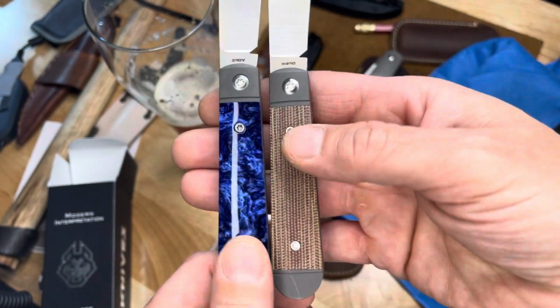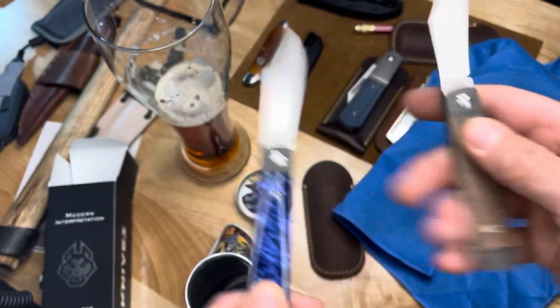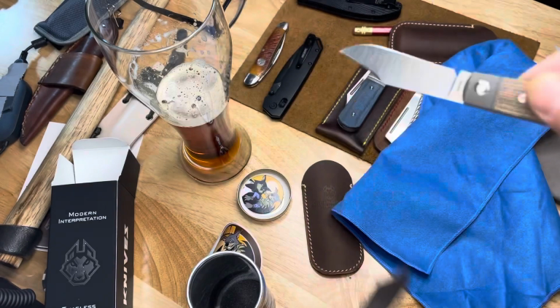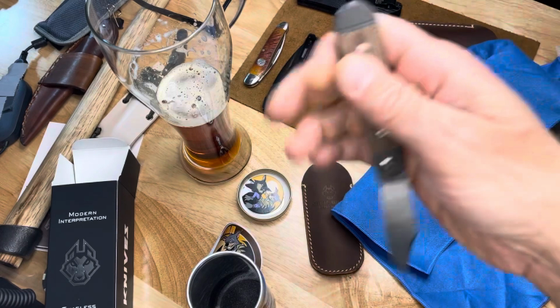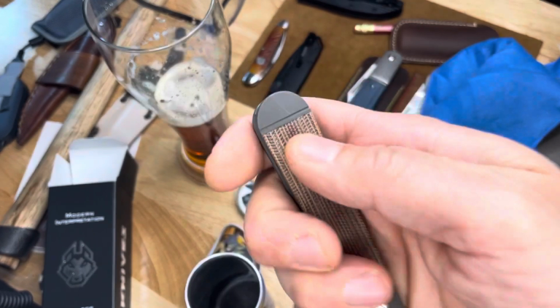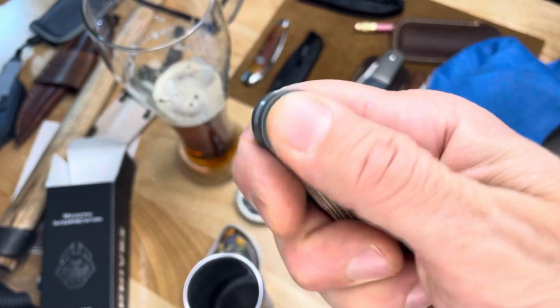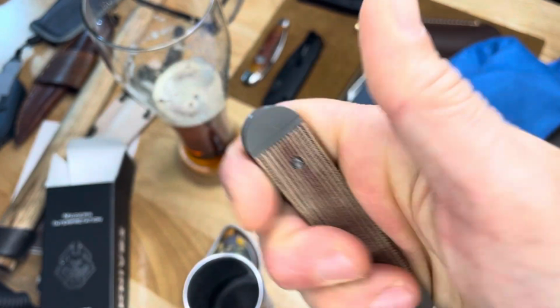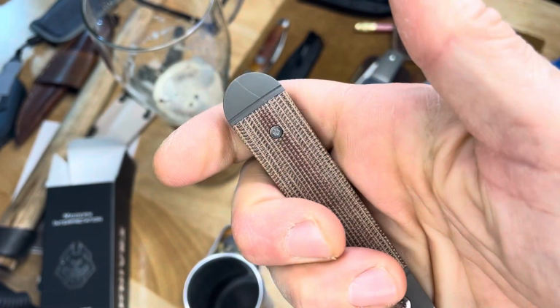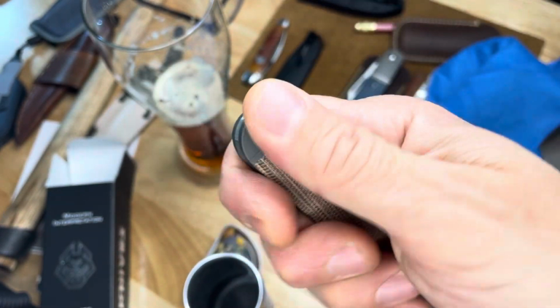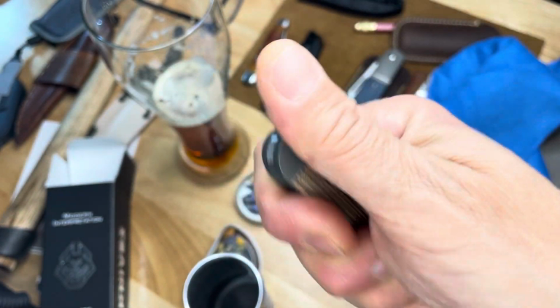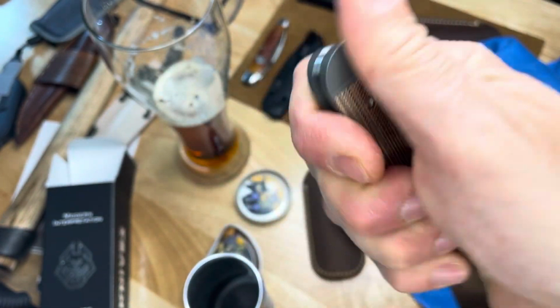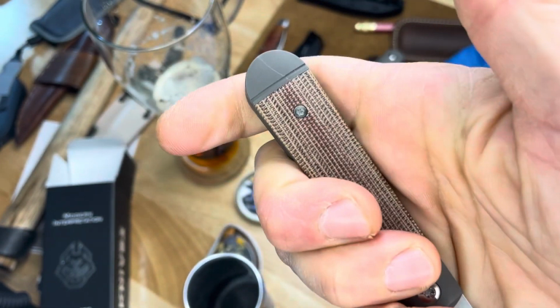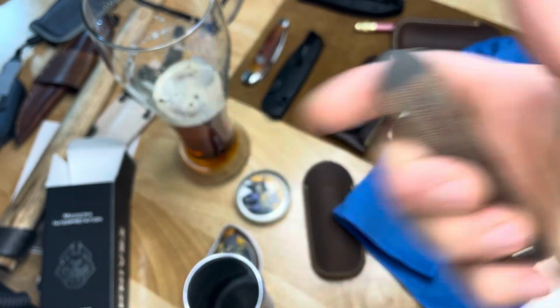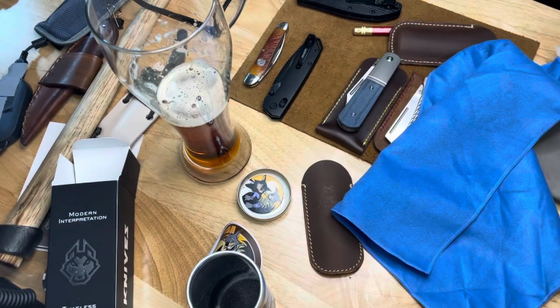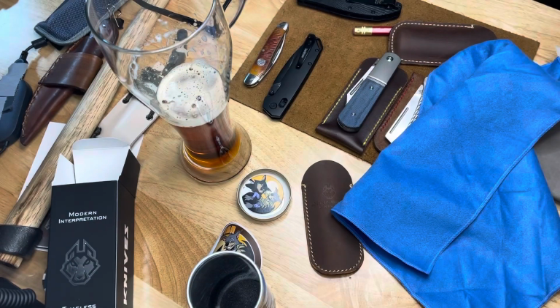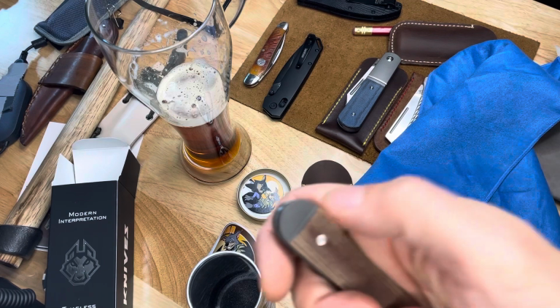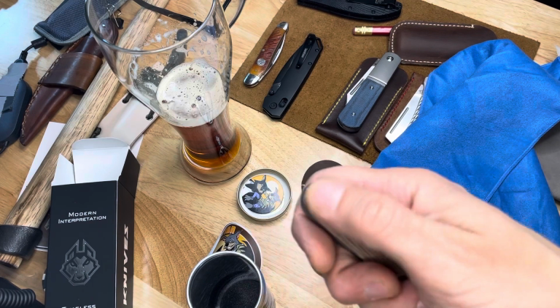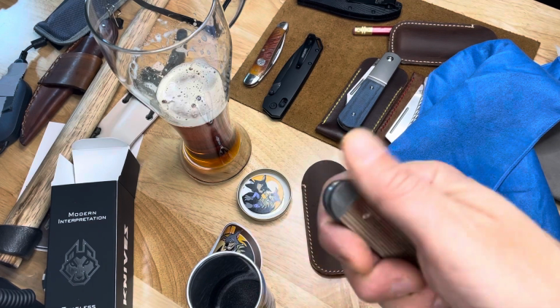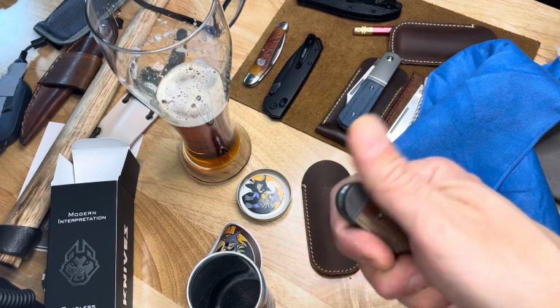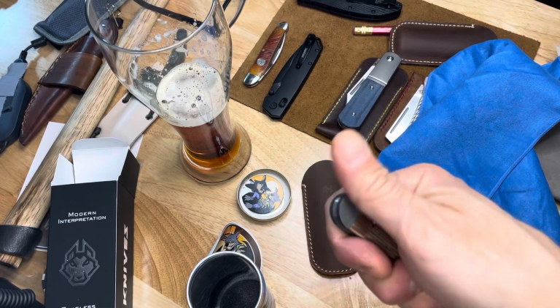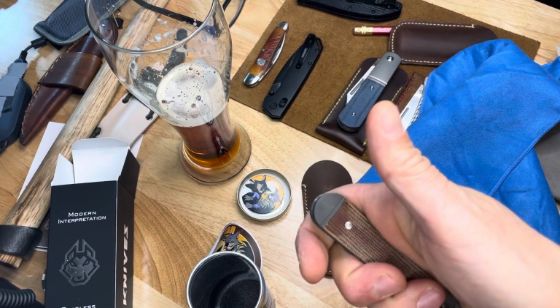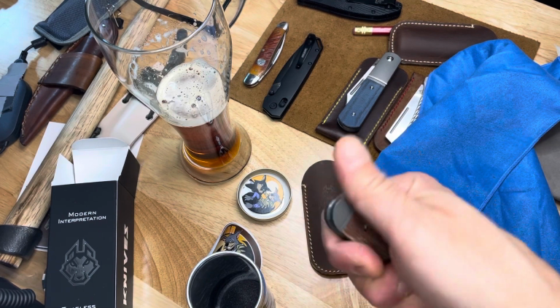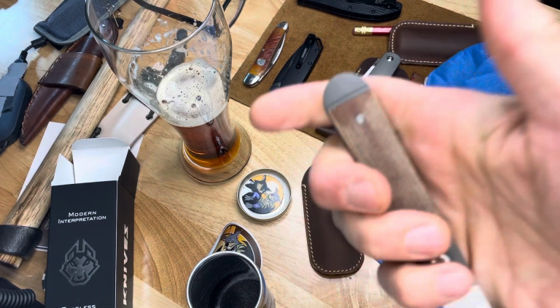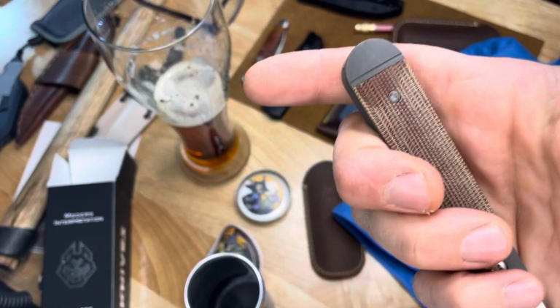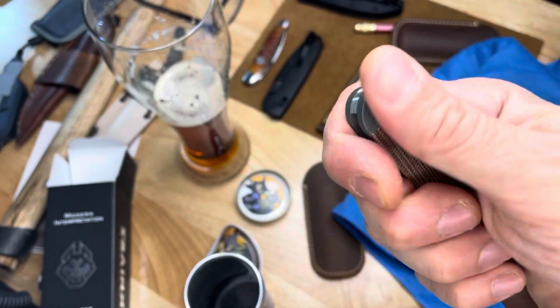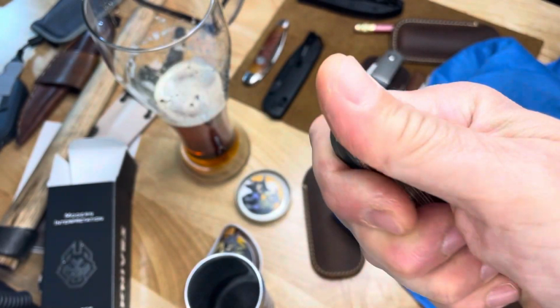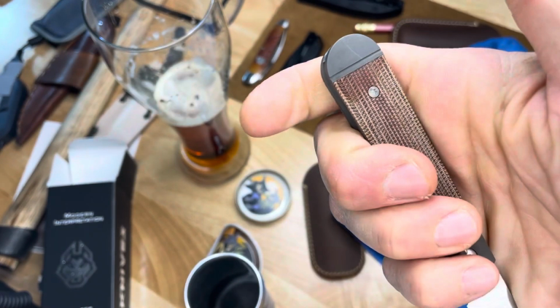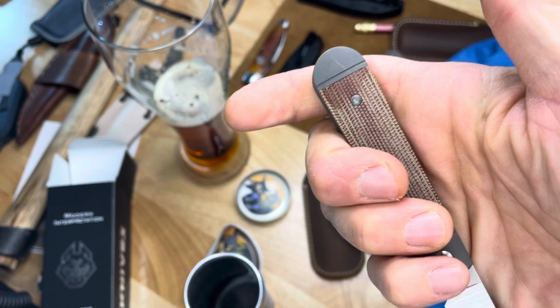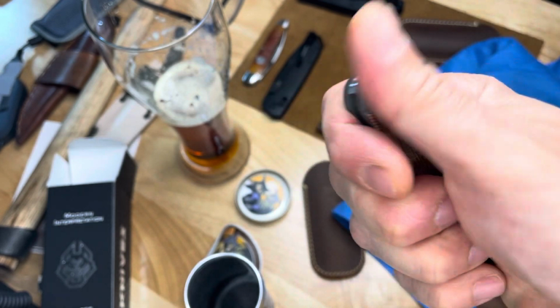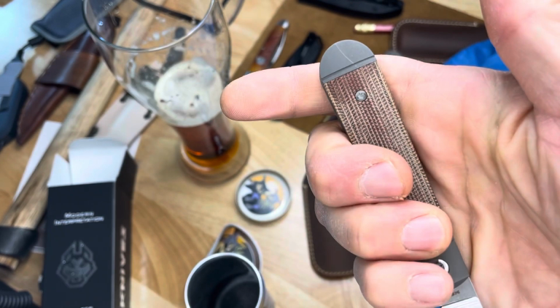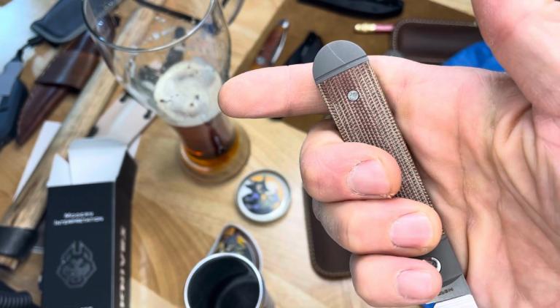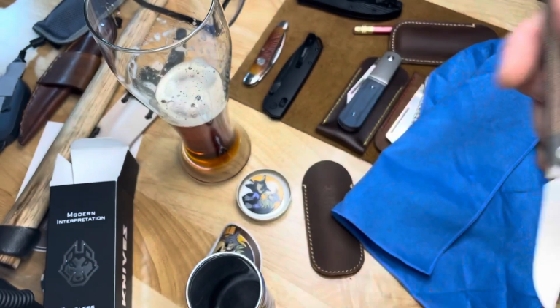Oh man. I just unintentionally snail trailed this. Dagnabbit. Well, trying to keep these pristine, but okay.